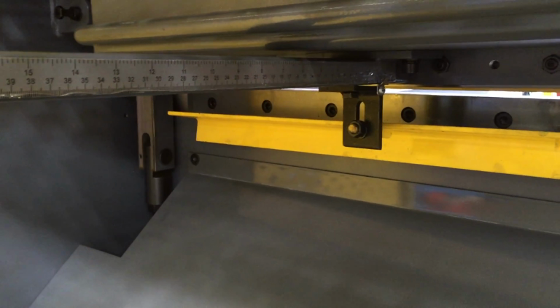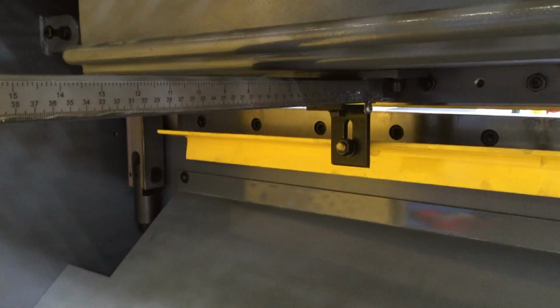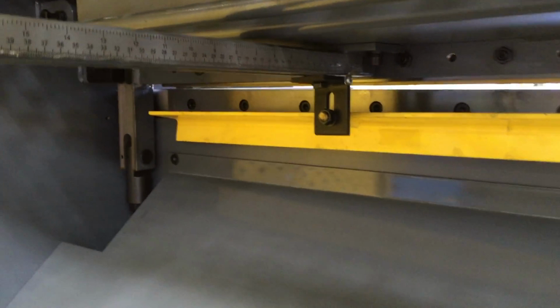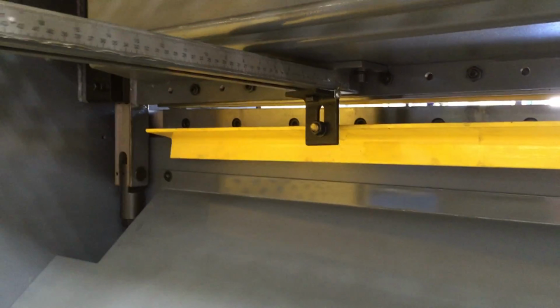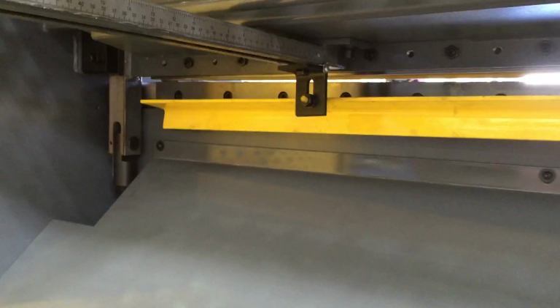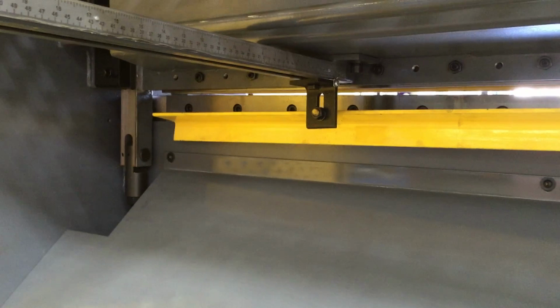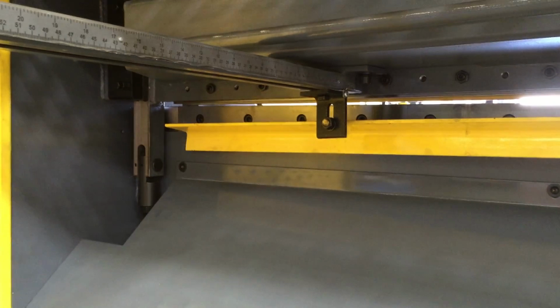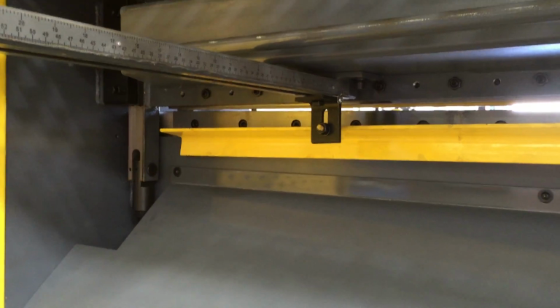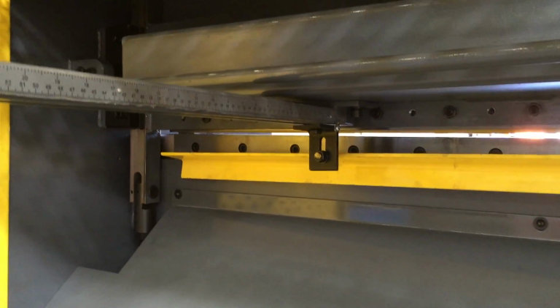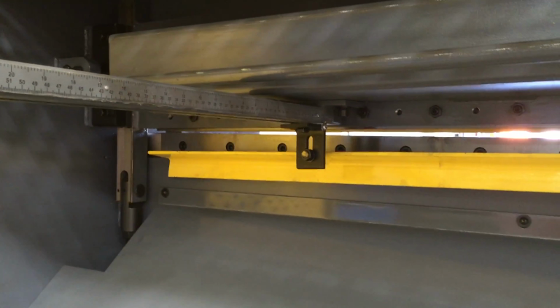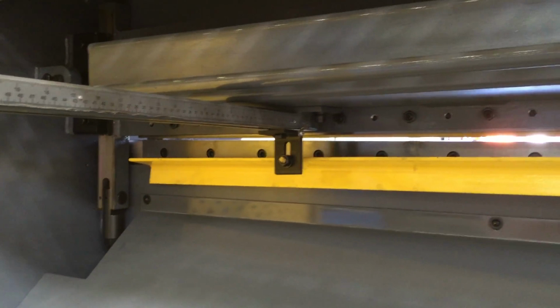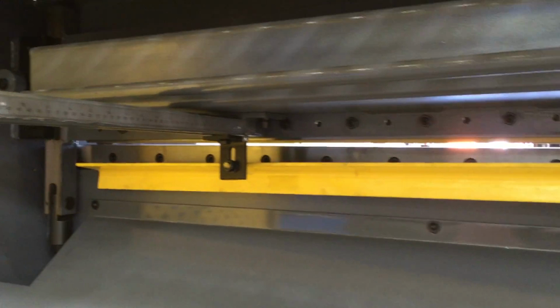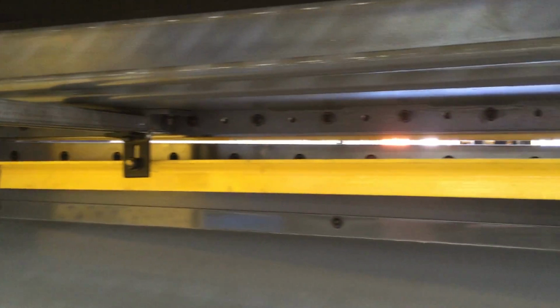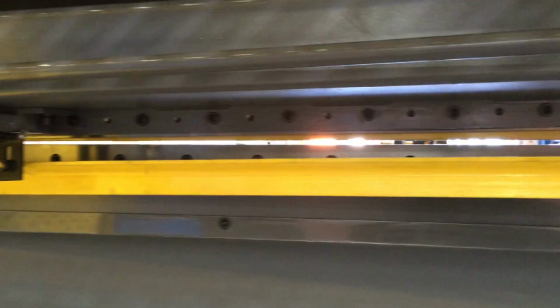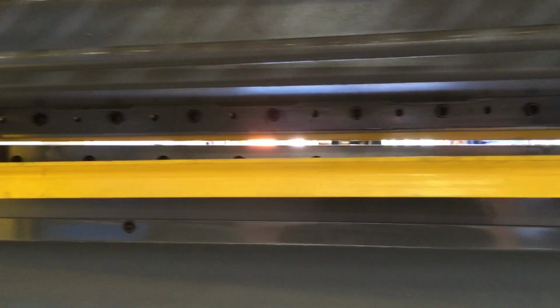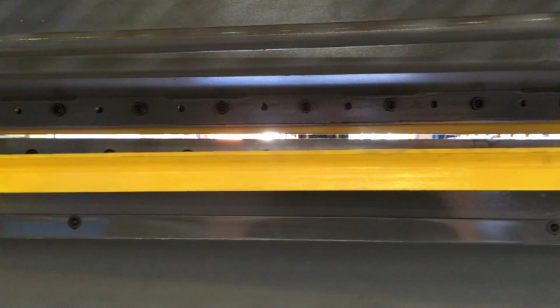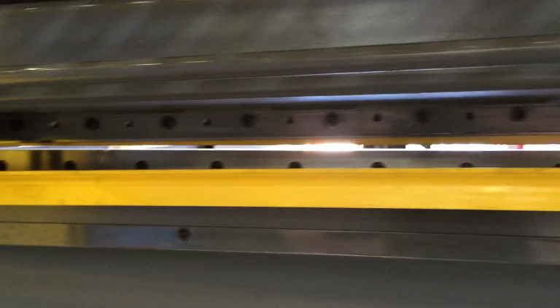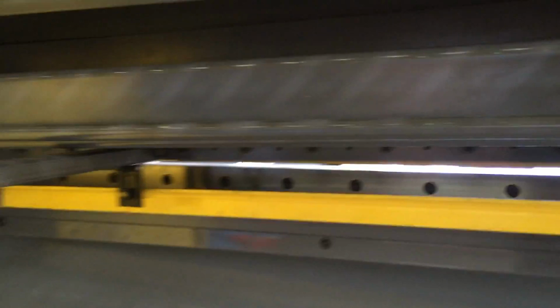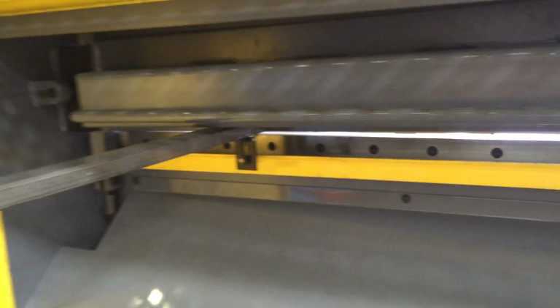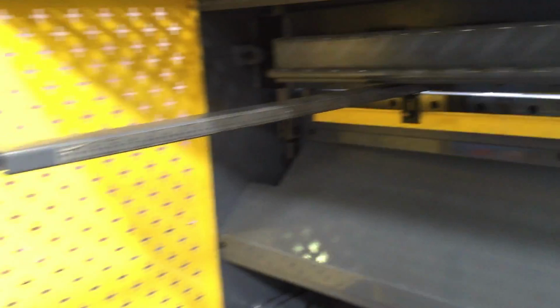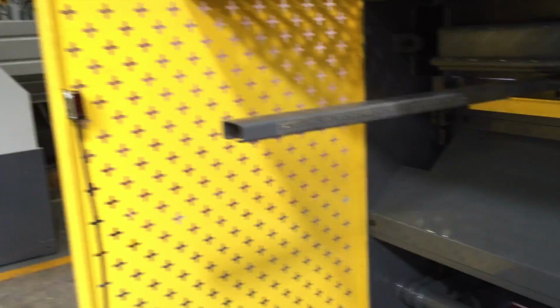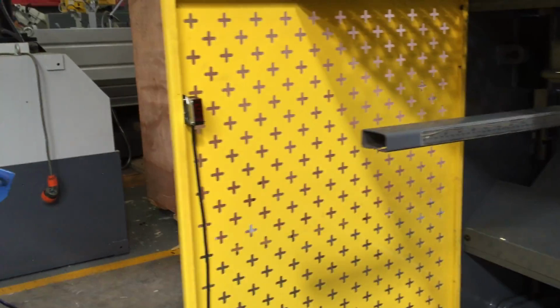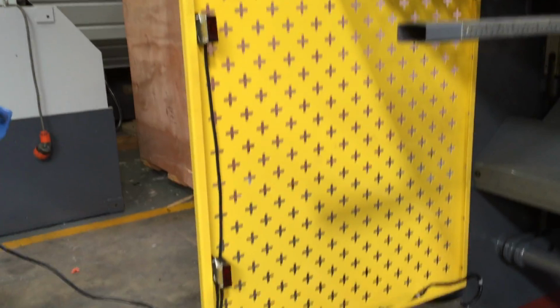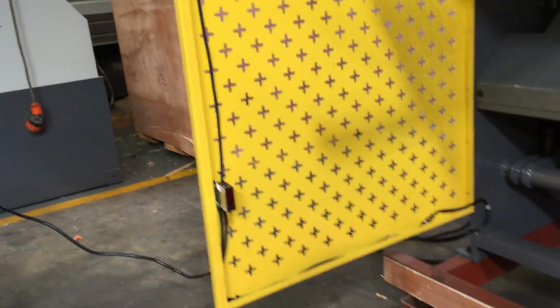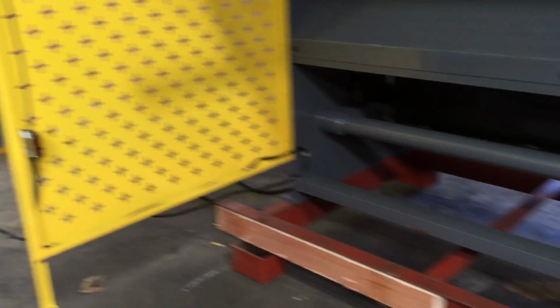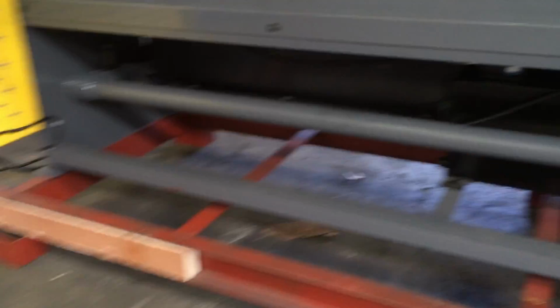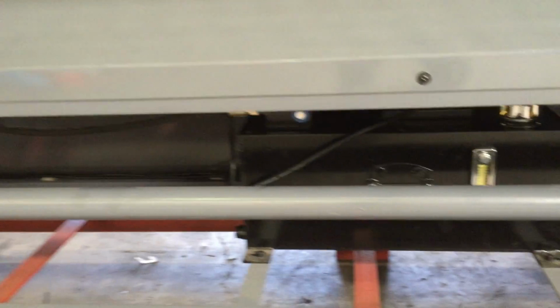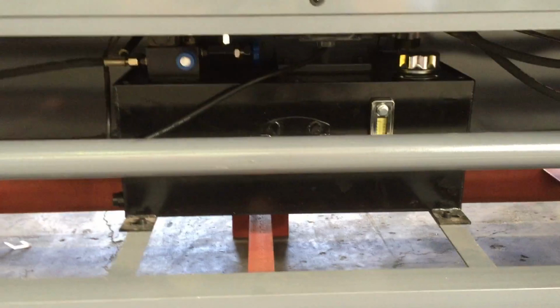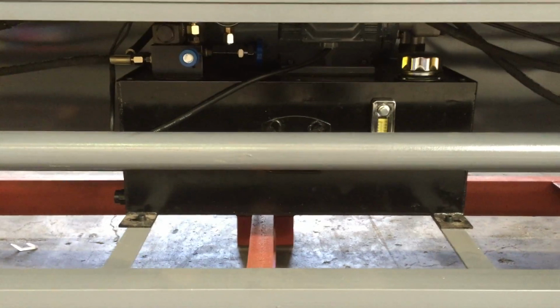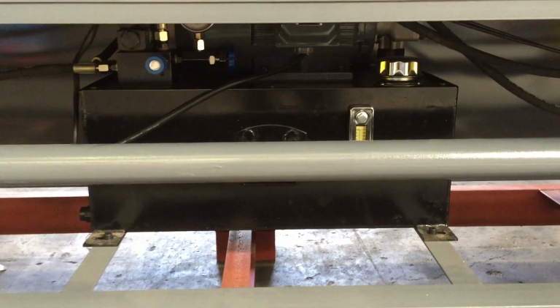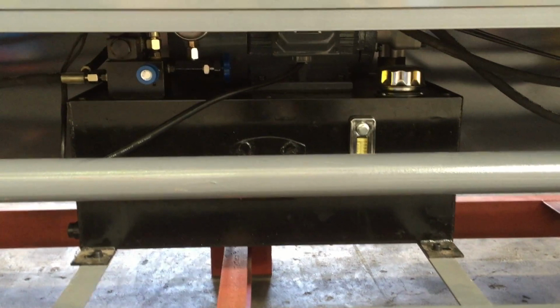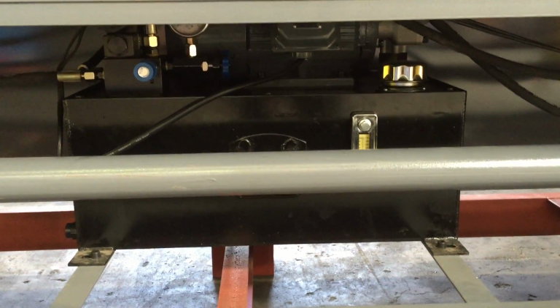We've got reversible blades — reversible bottom blades with four edges and two-edge top blades all the way along. We keep all of our parts in stock at Asset Planter Machinery to support our customers through their machine's life.